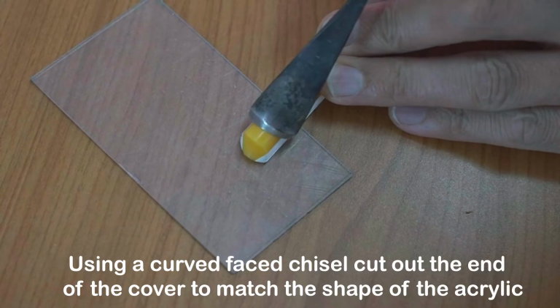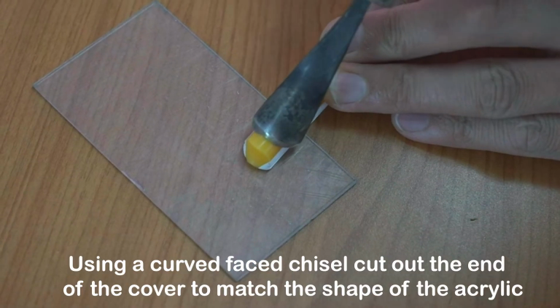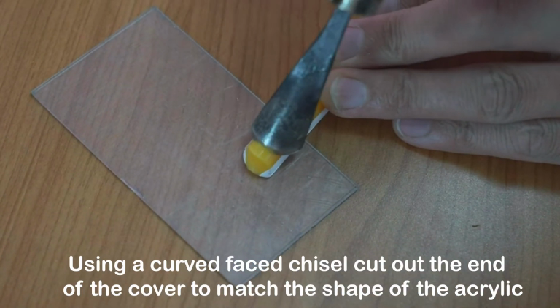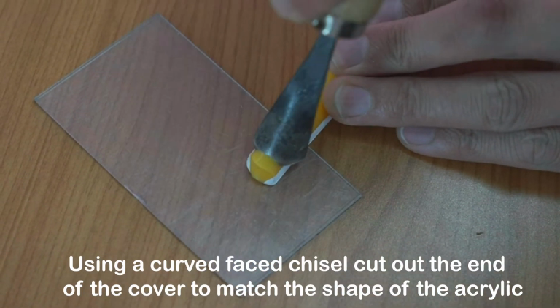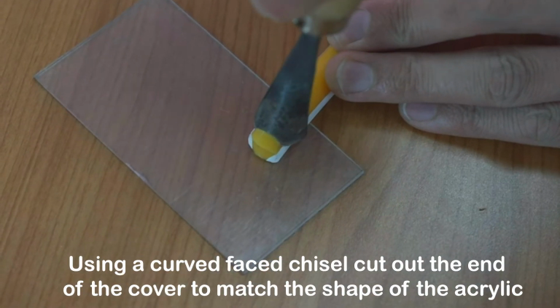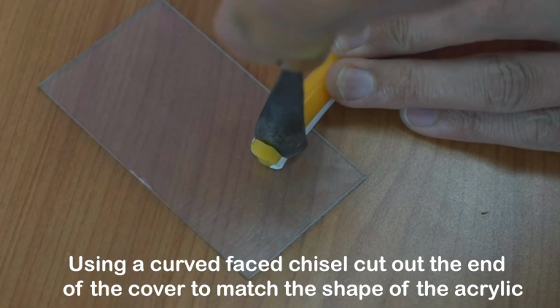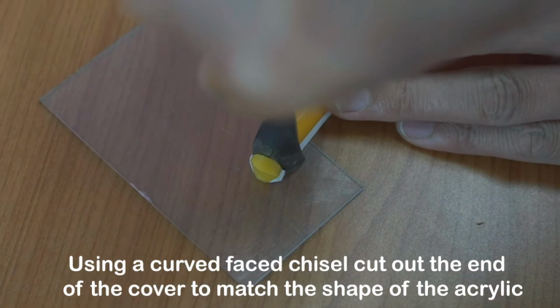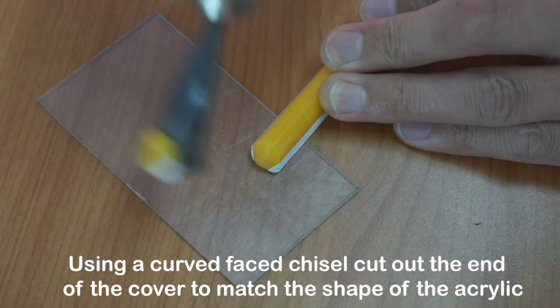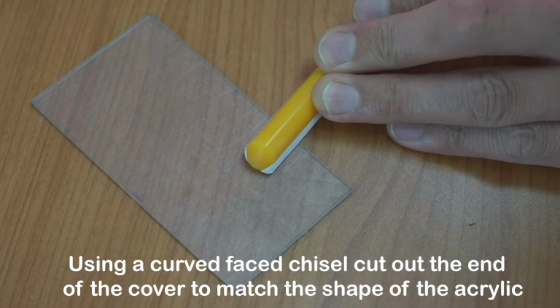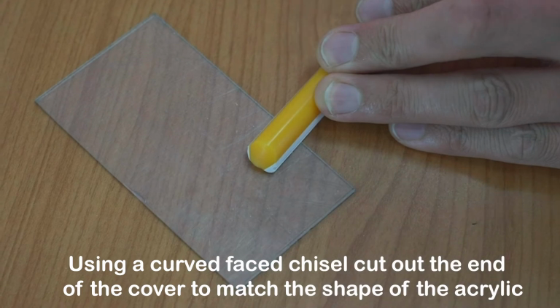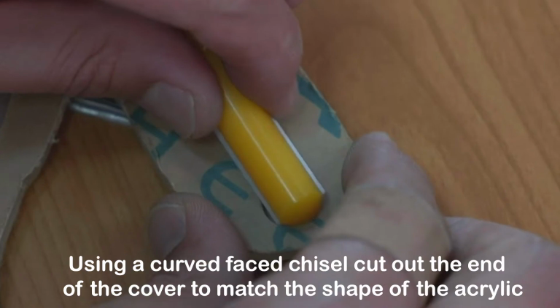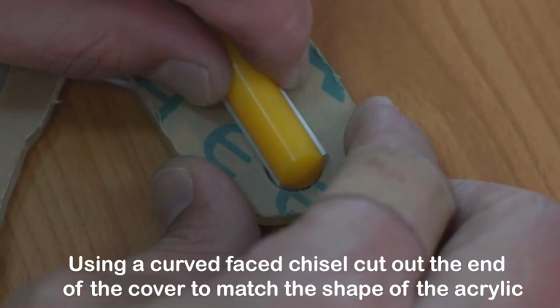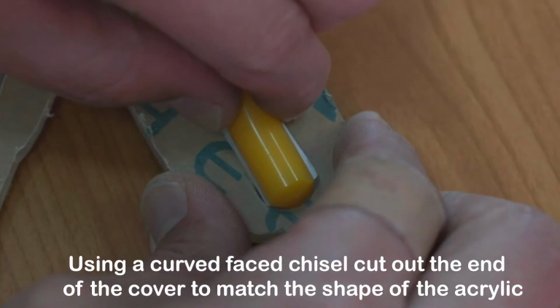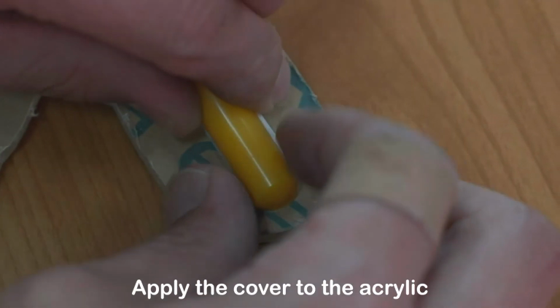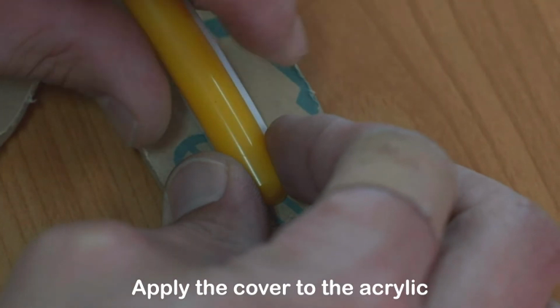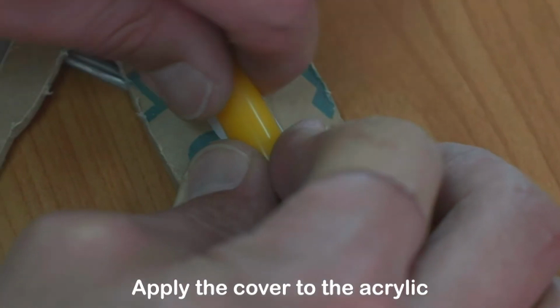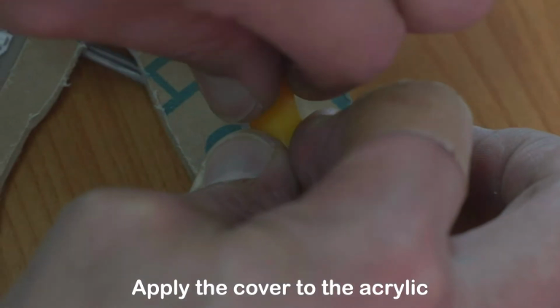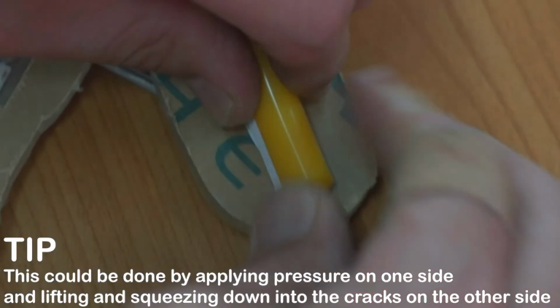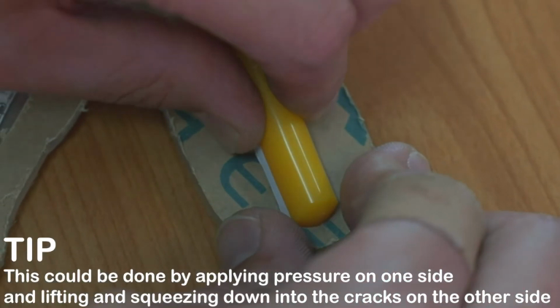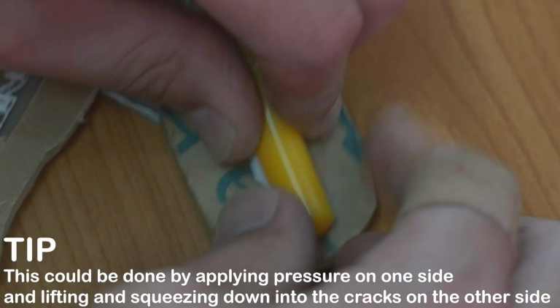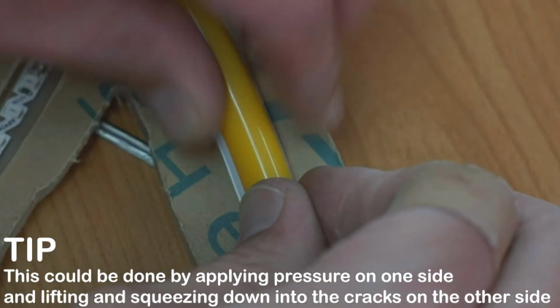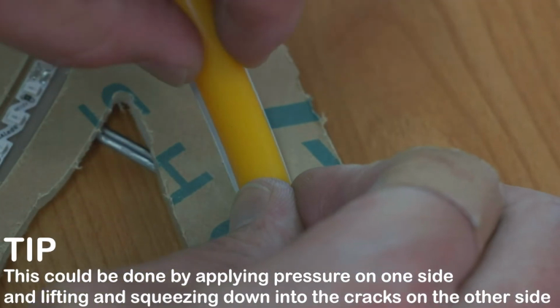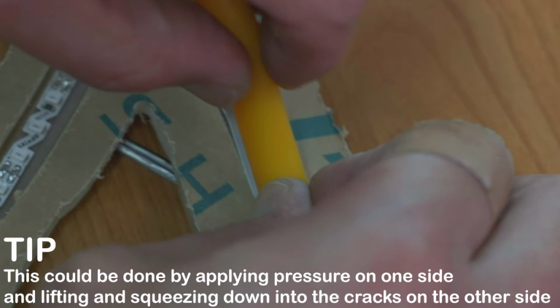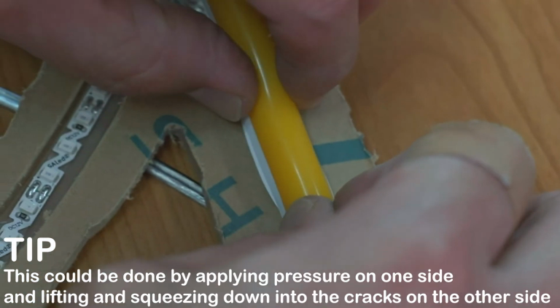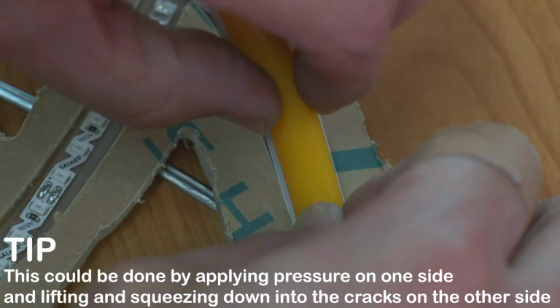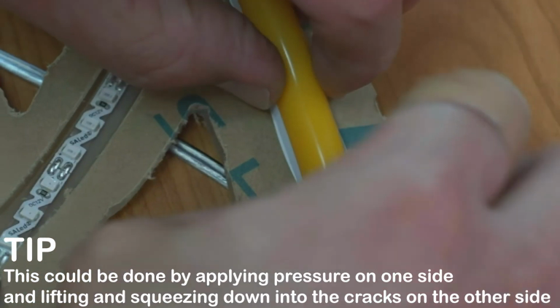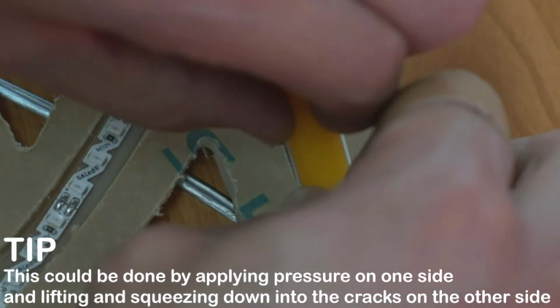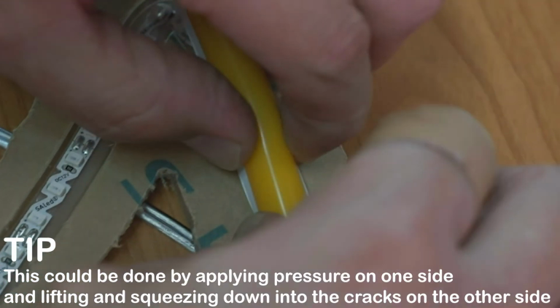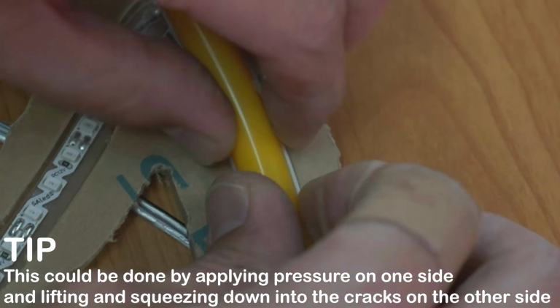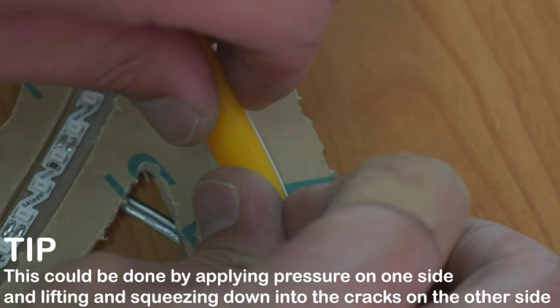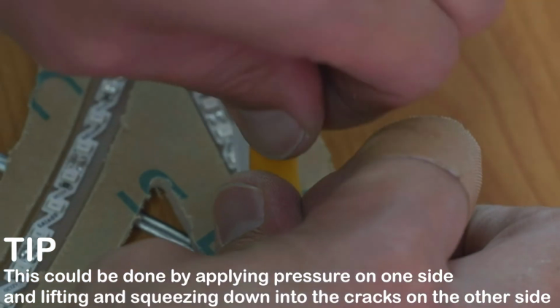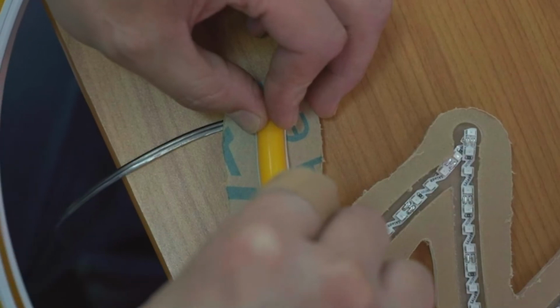Using a curved face chisel, cut out the end of the cover to match the shape of the acrylic. Apply the cover to the acrylic by applying pressure on one side and lifting and squeezing it down into the cracks on the other side.